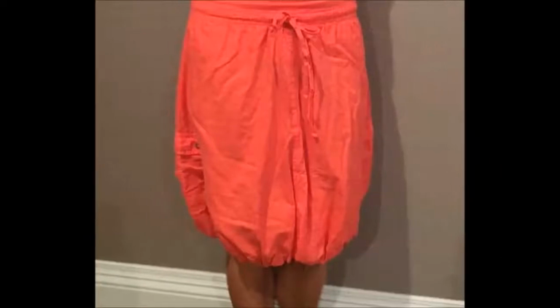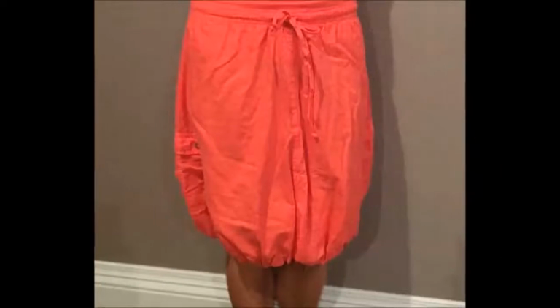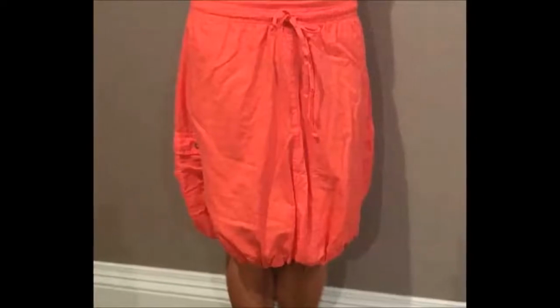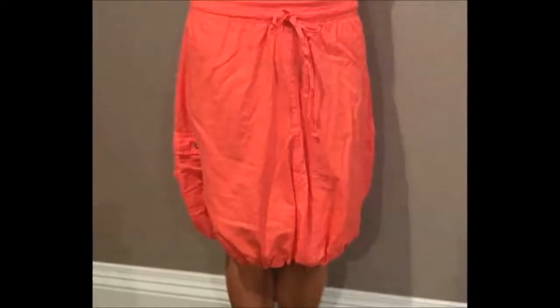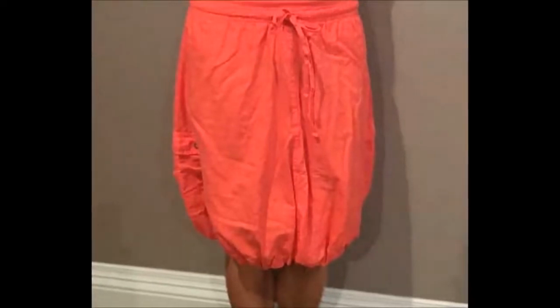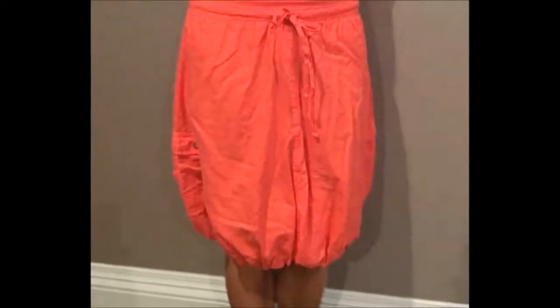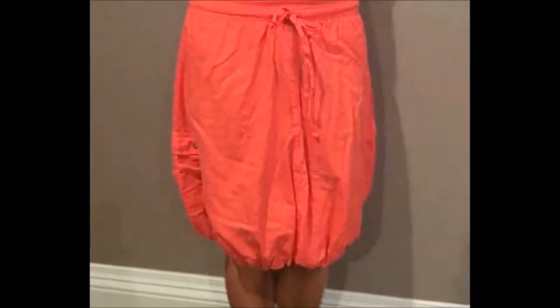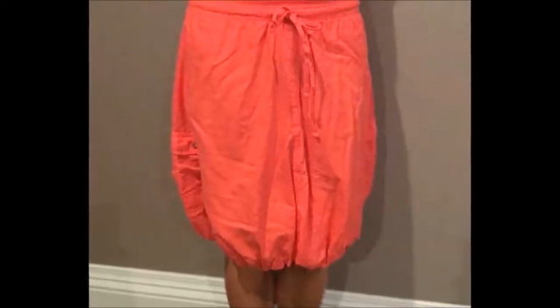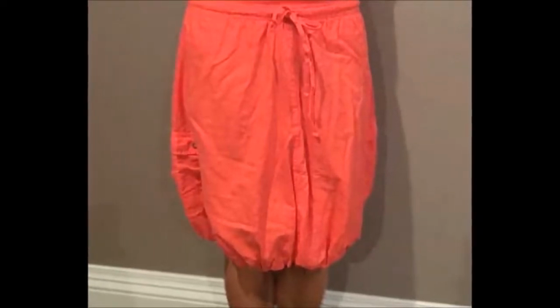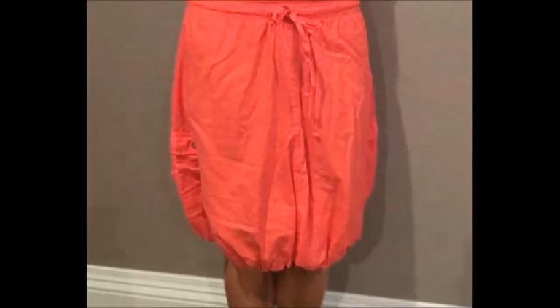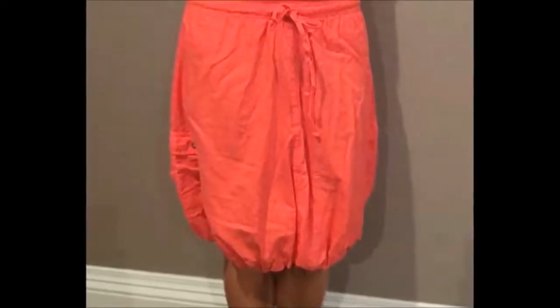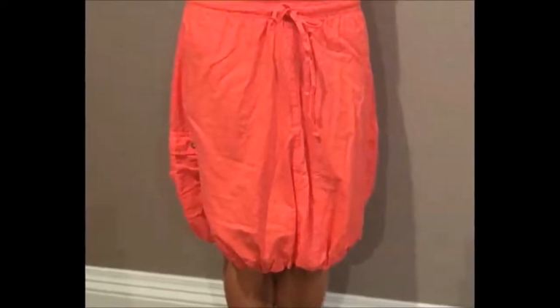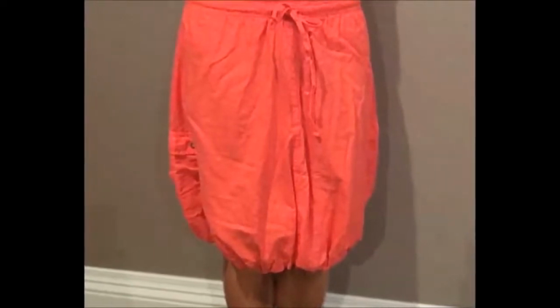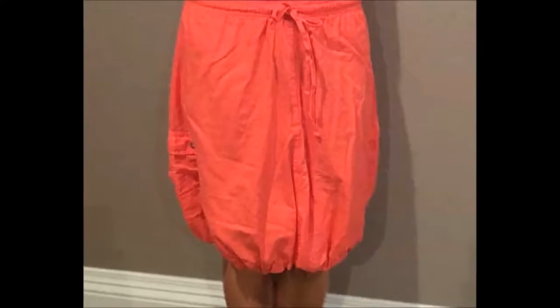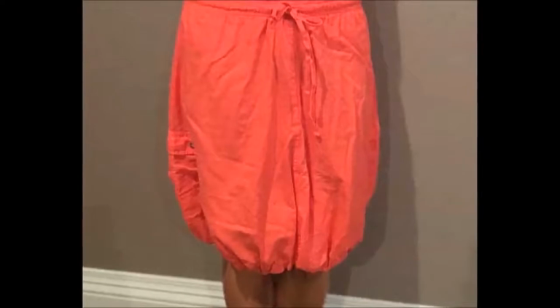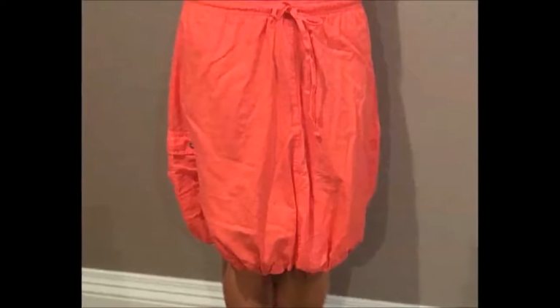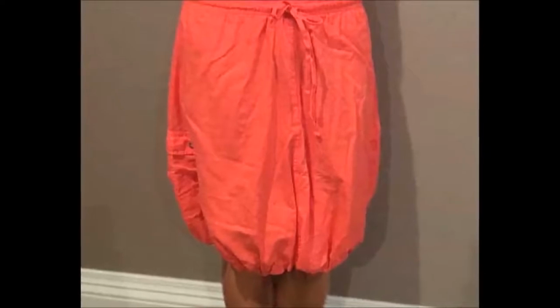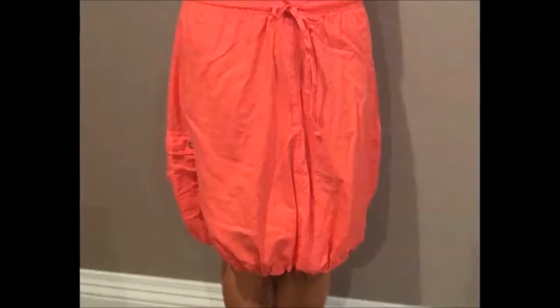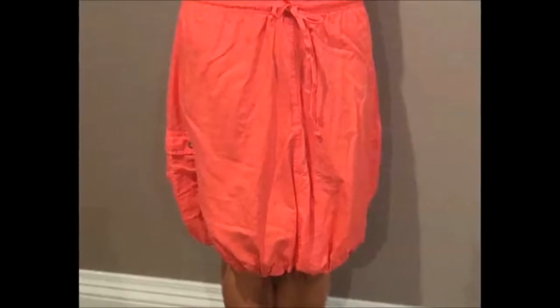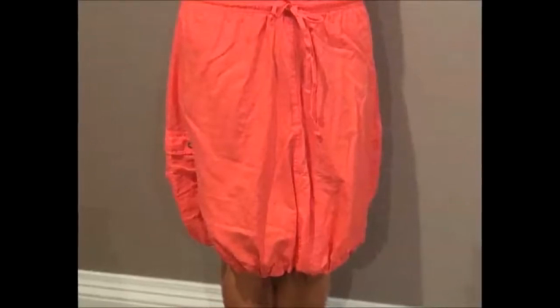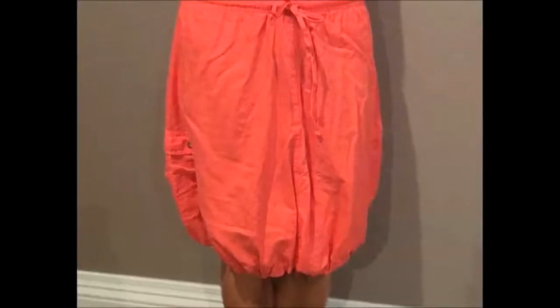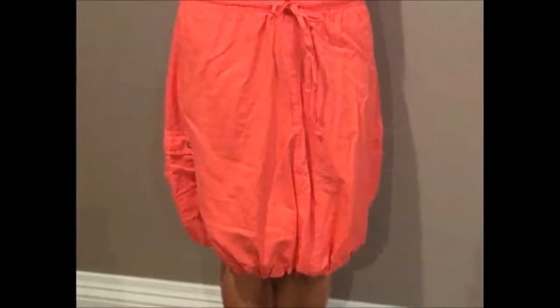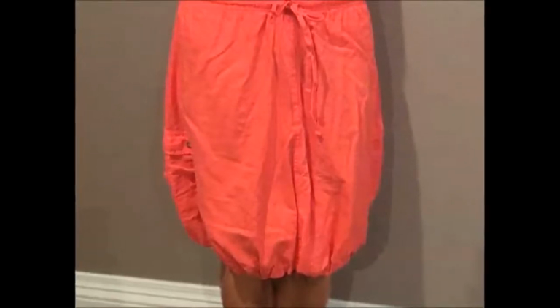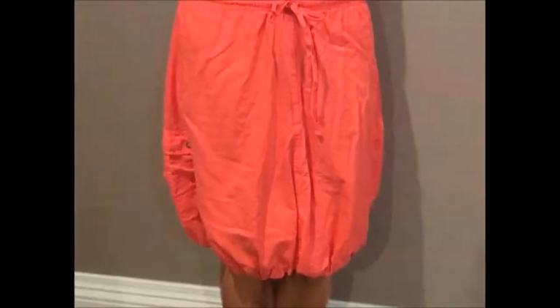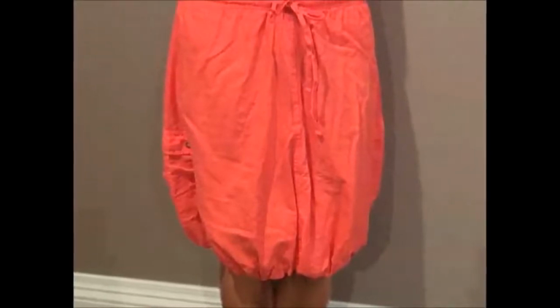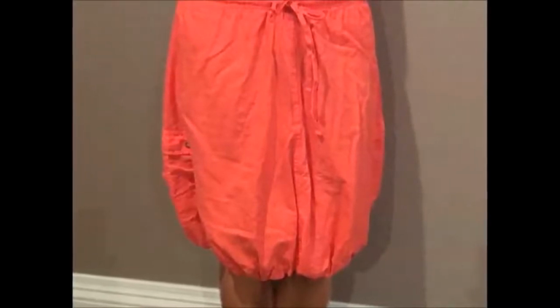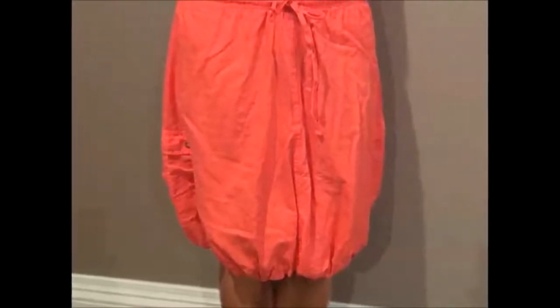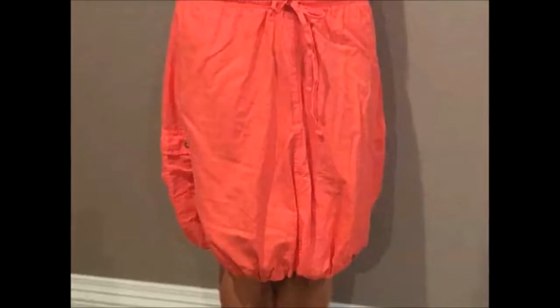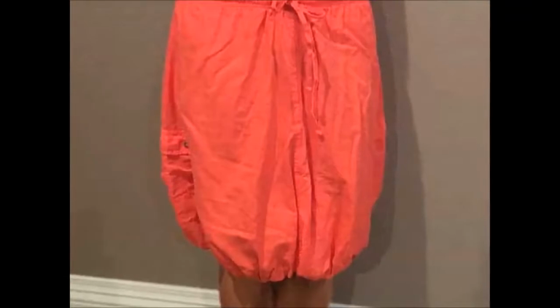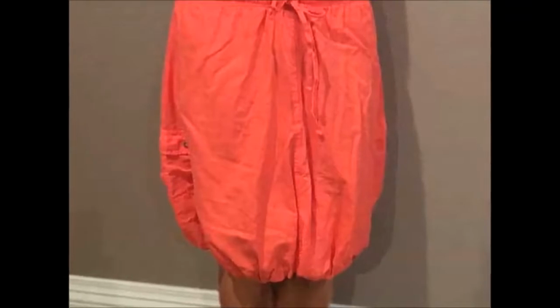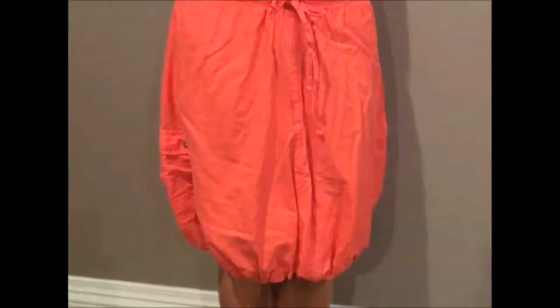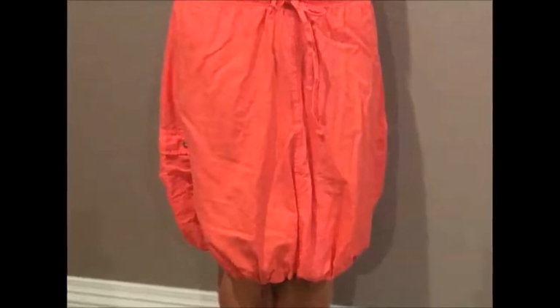1. Bubble Skirt. Bubble skirt pattern is the prettiest one out there in skirt styles. You can wear it on a floral design top, or a simple plain tee will also be good. It also depends on which design or color your bubble skirt is in.